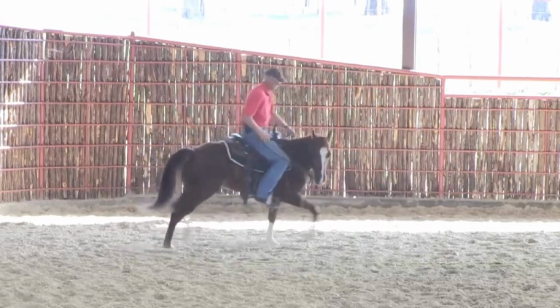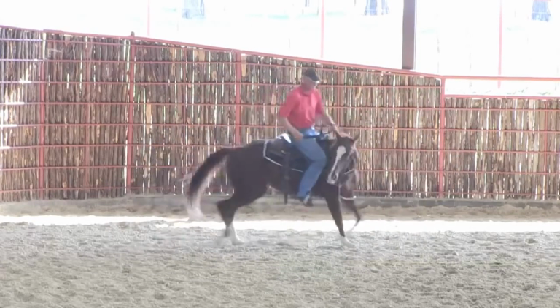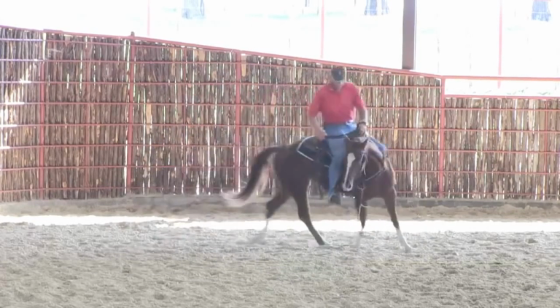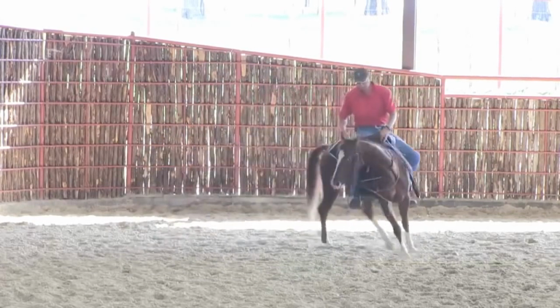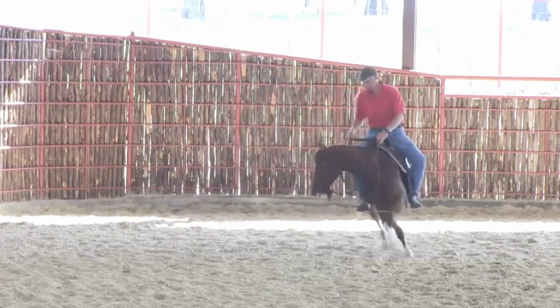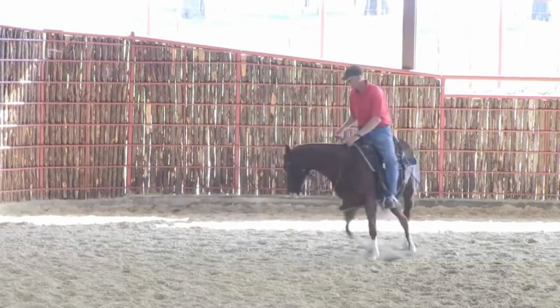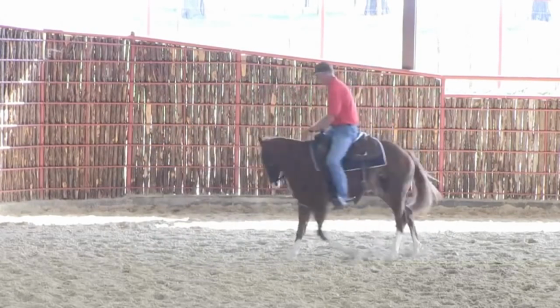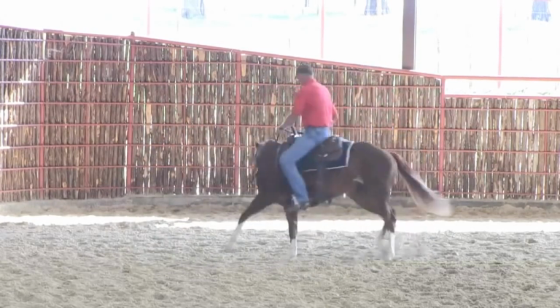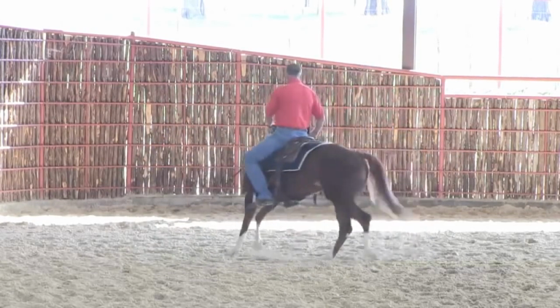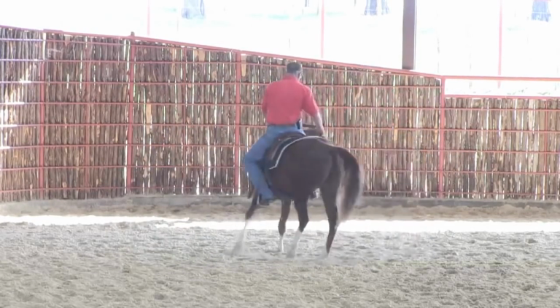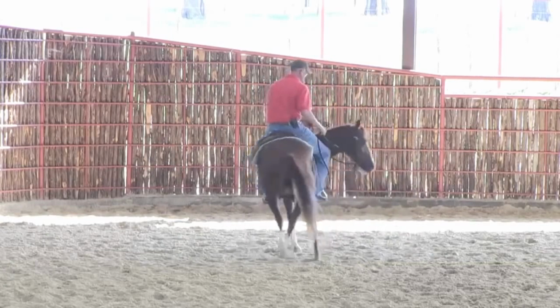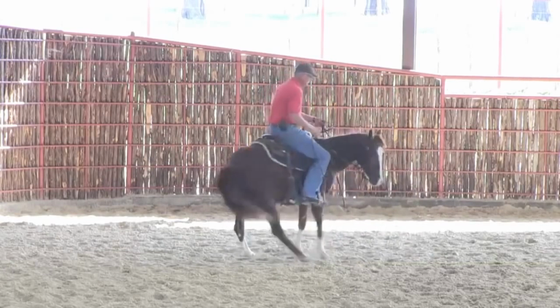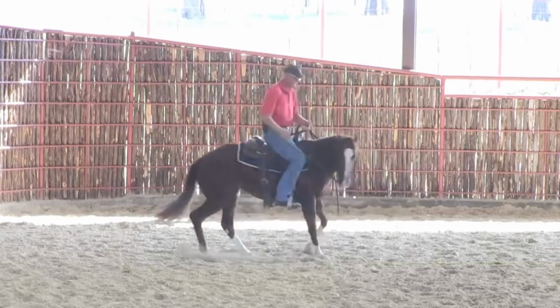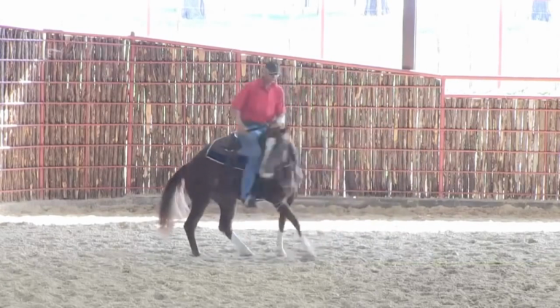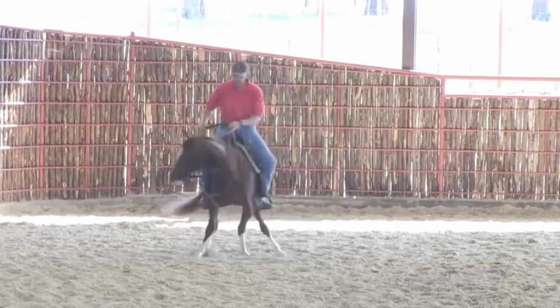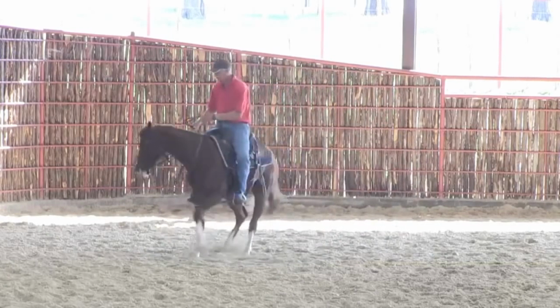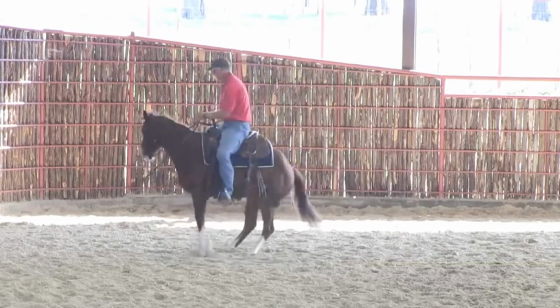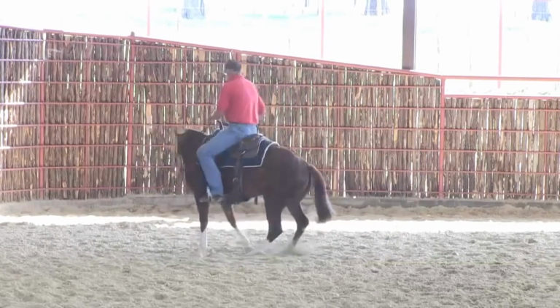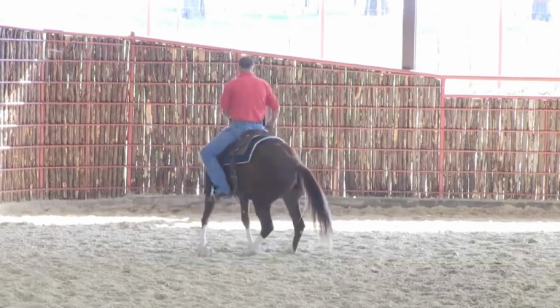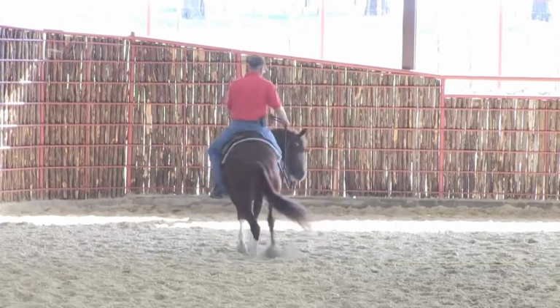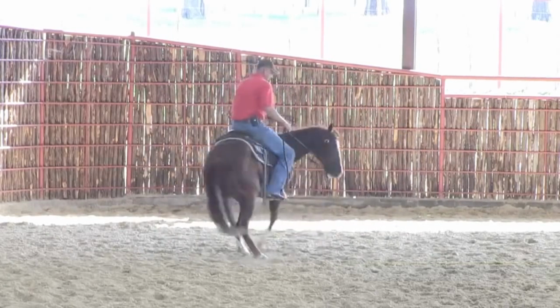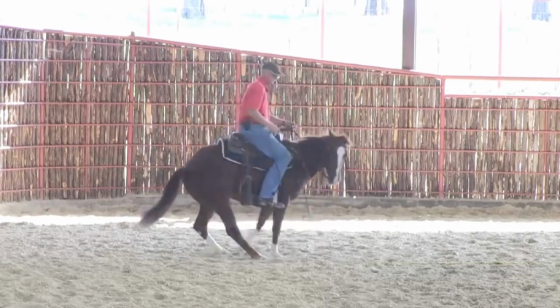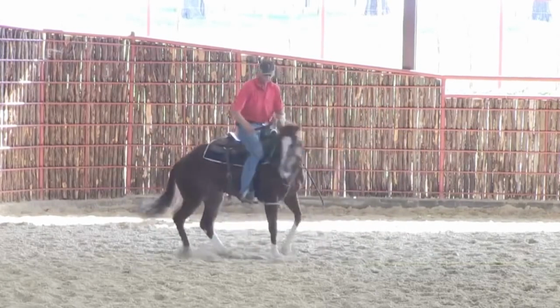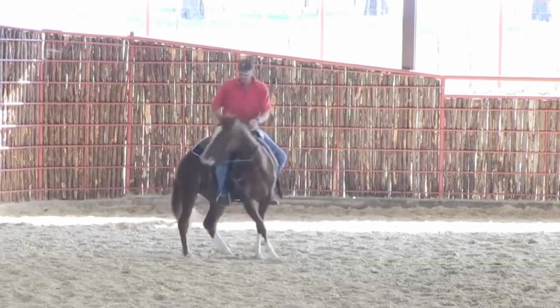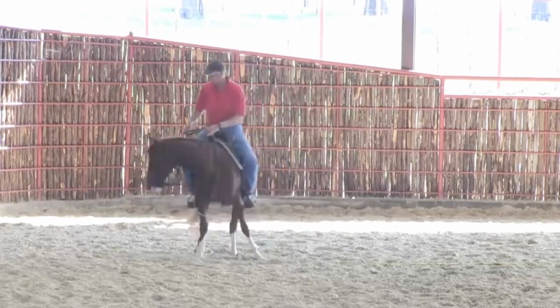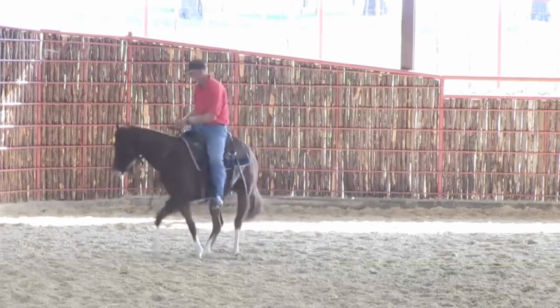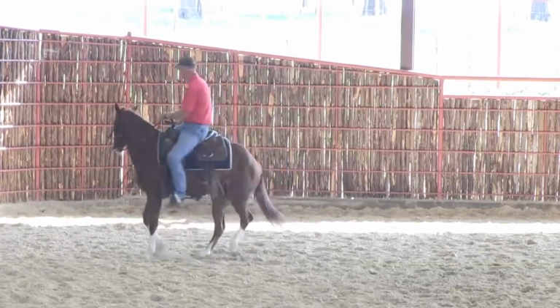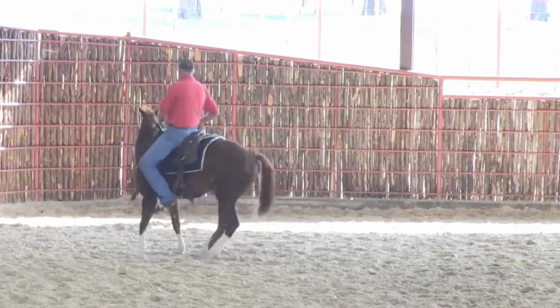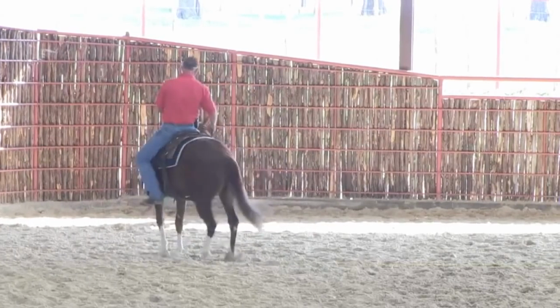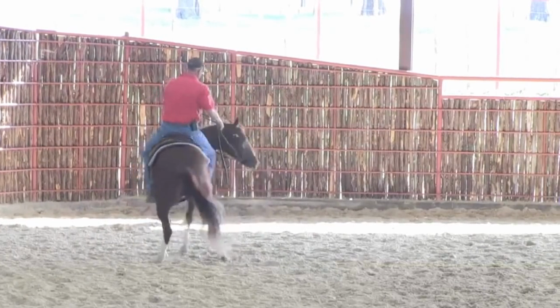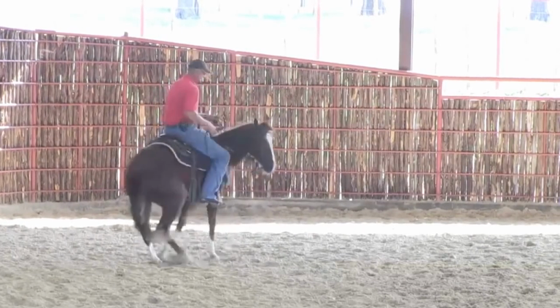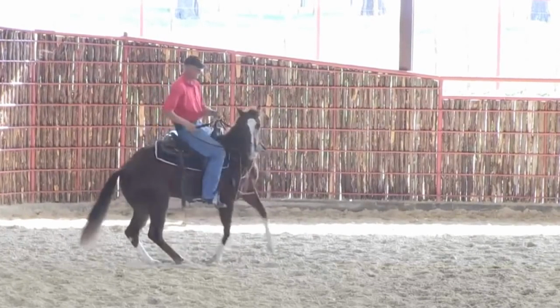I'm going to walk her around right here and move her across with this off rein and off leg somewhat.